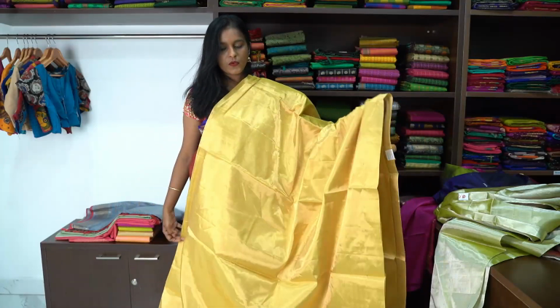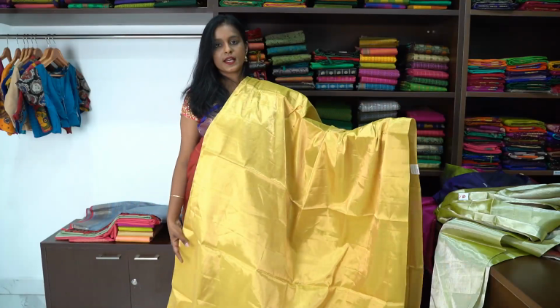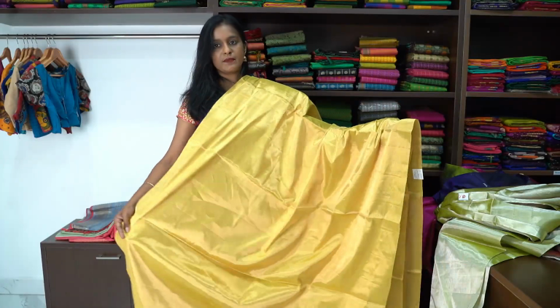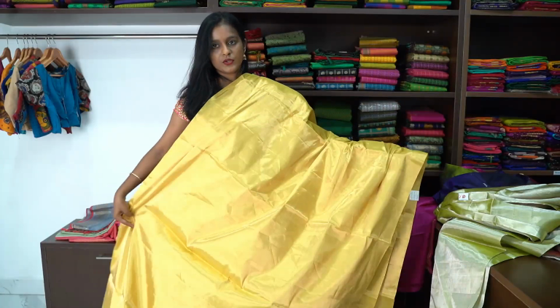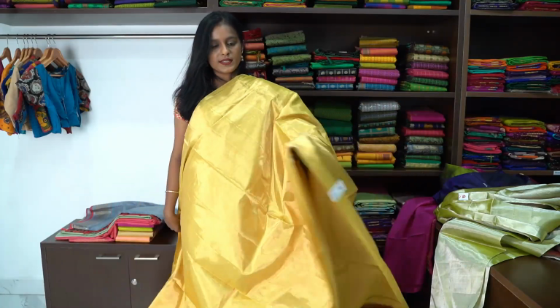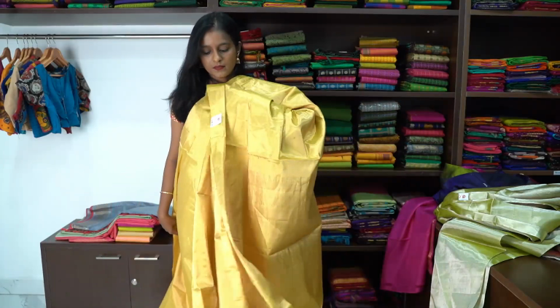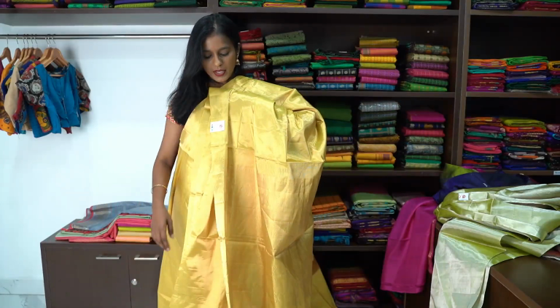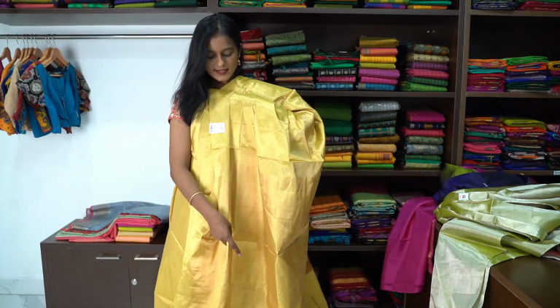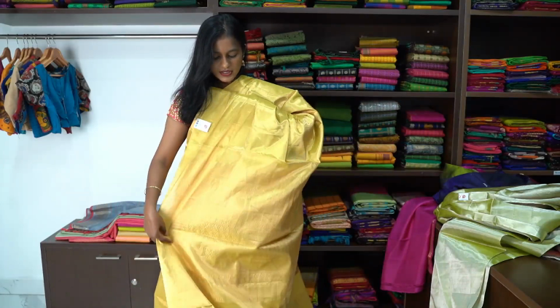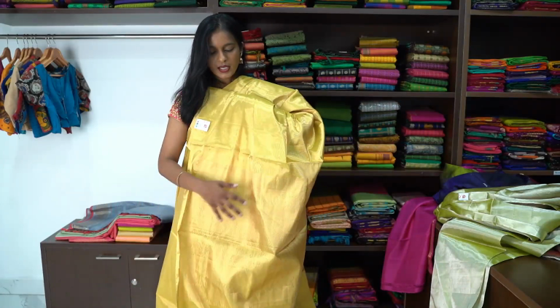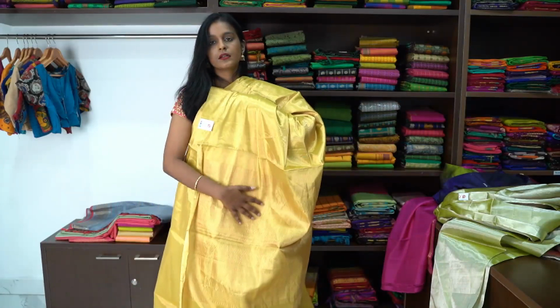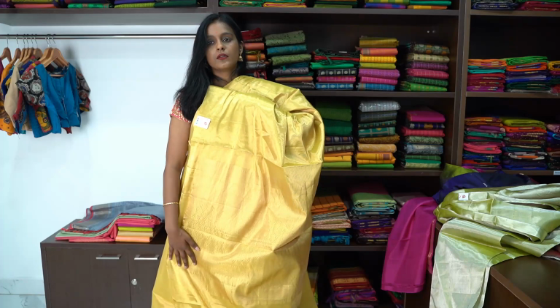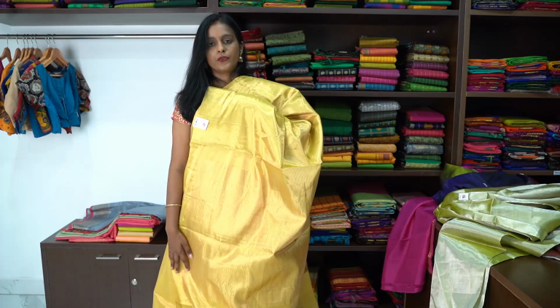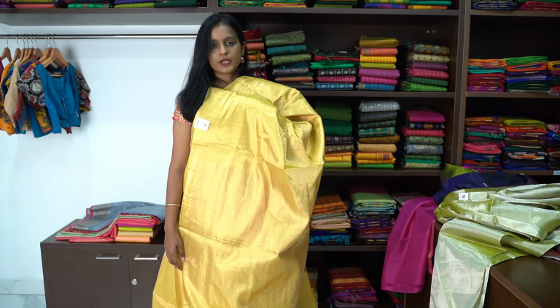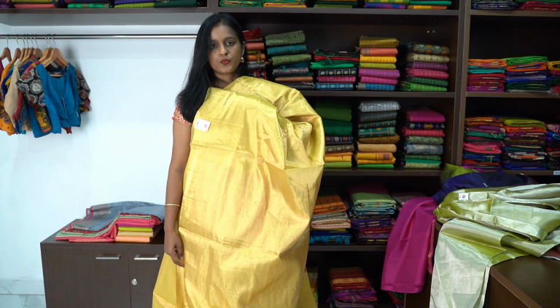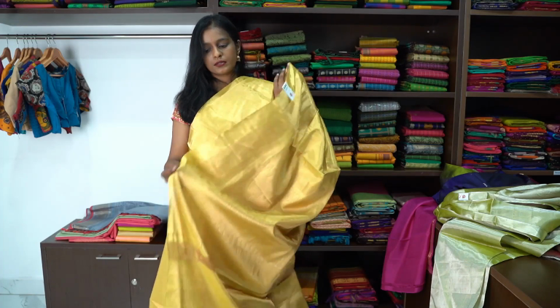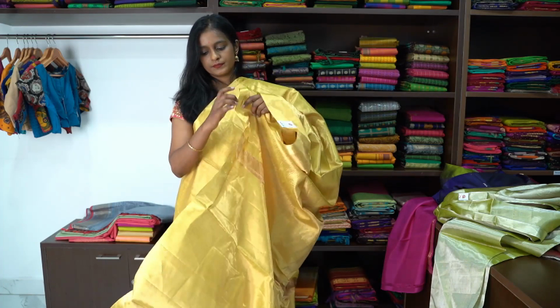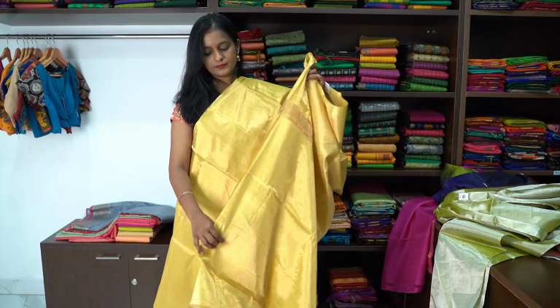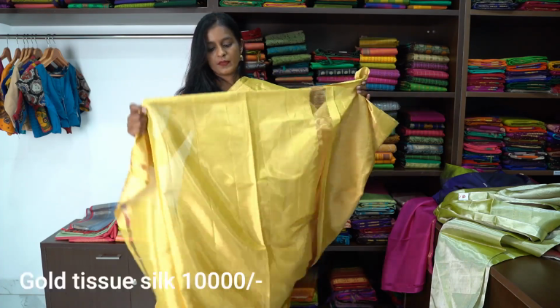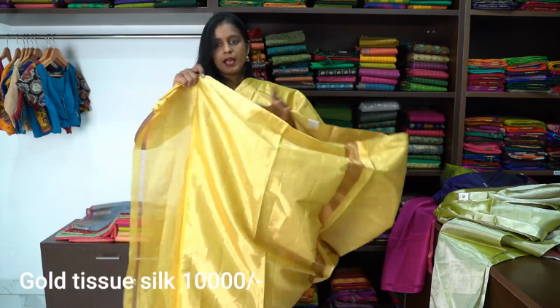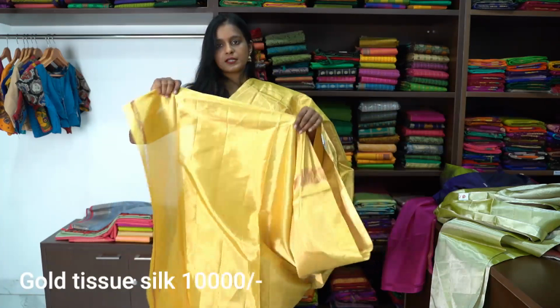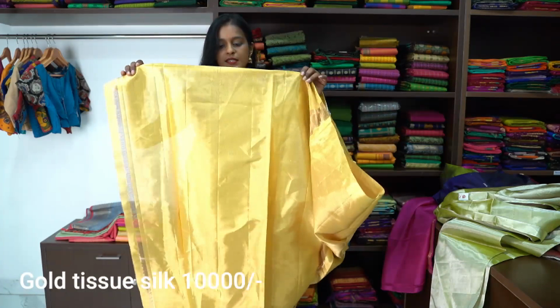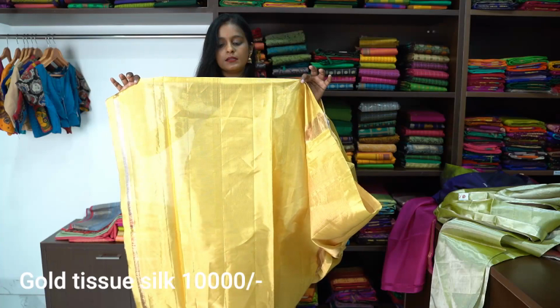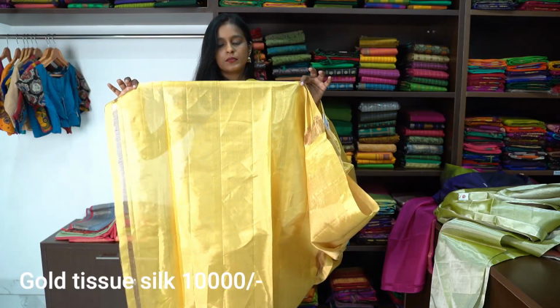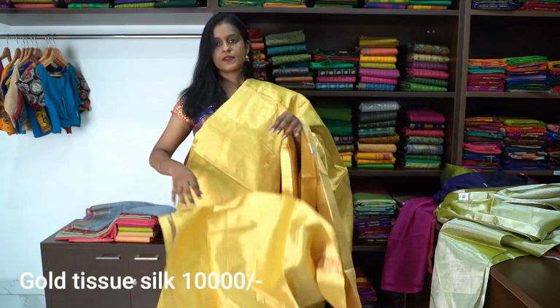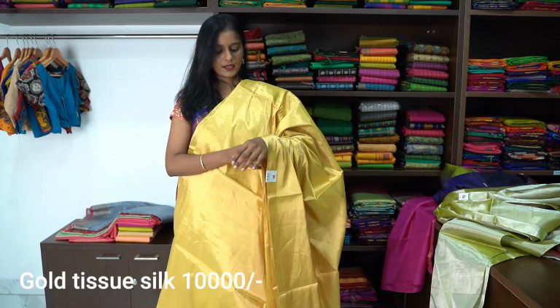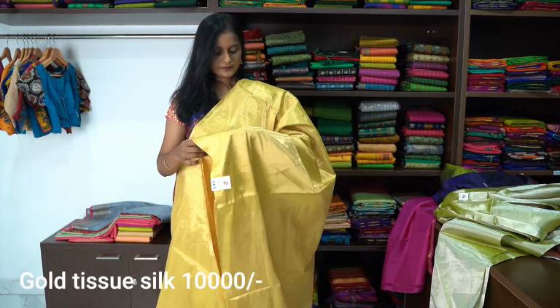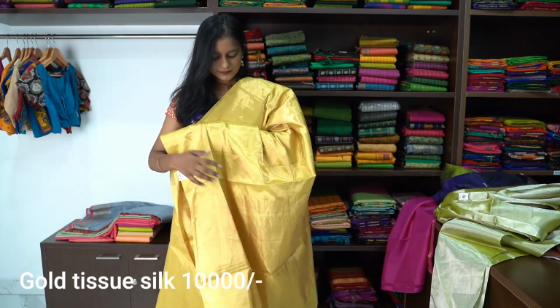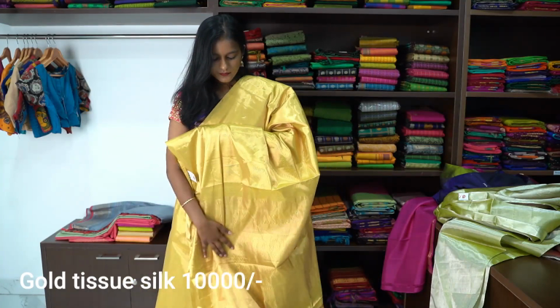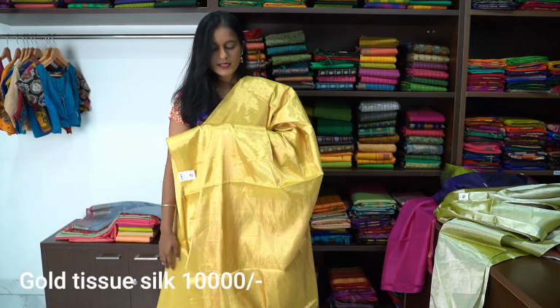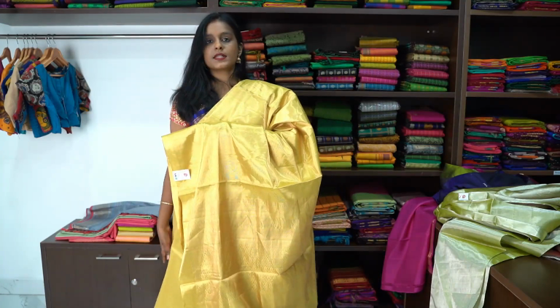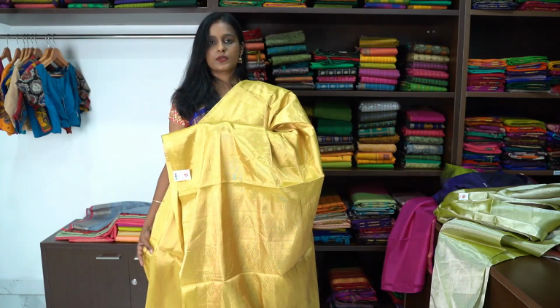The whole saree is plain with no design. The pallu has full intricate work. And this is the blouse of the saree. This is how the saree looks.